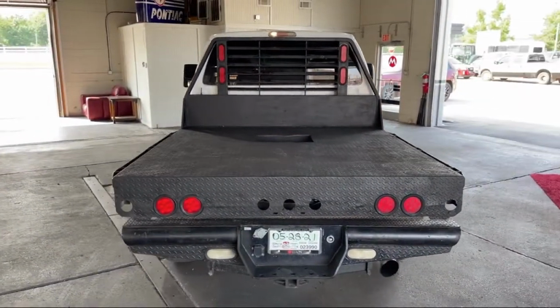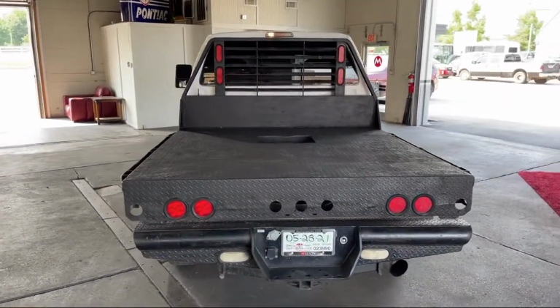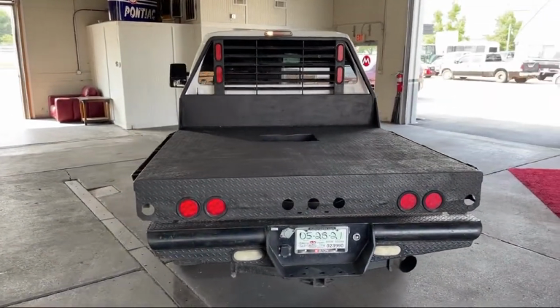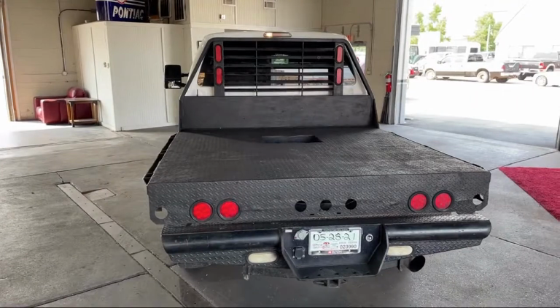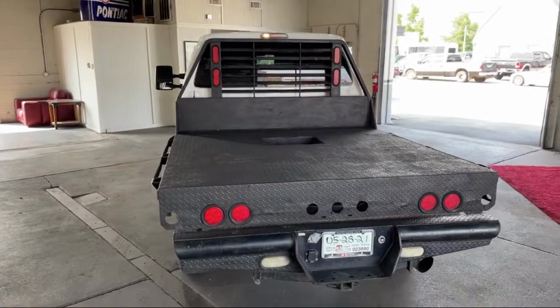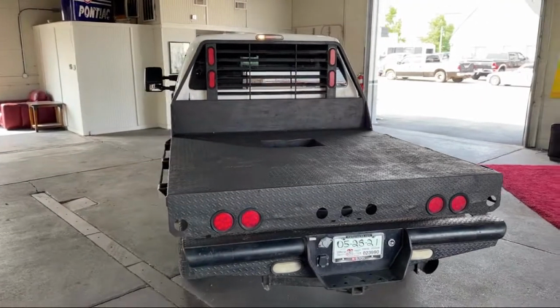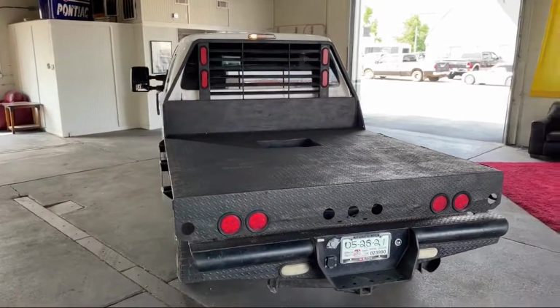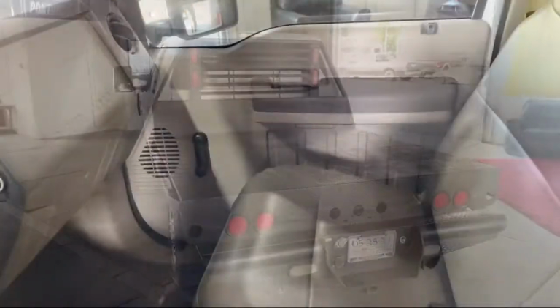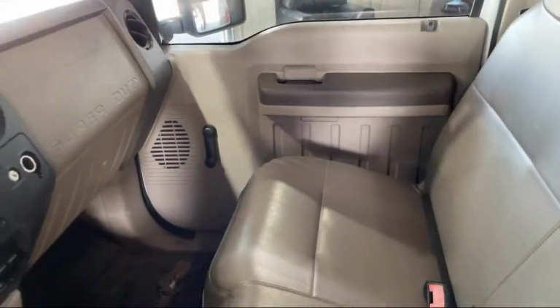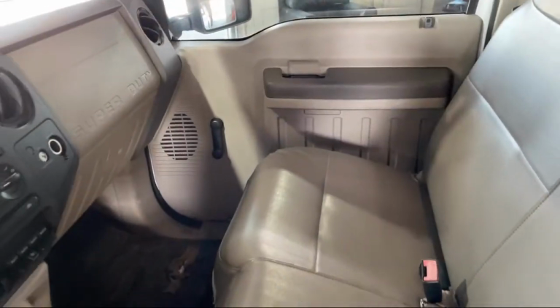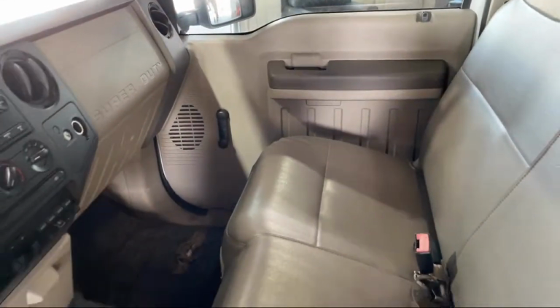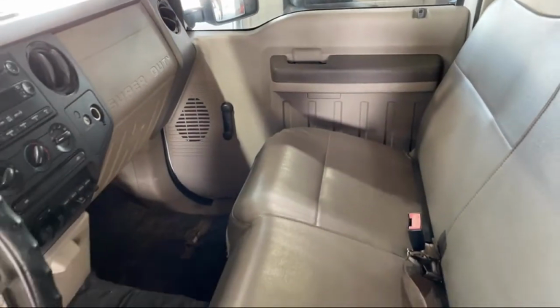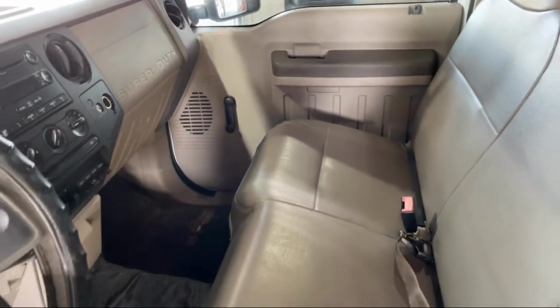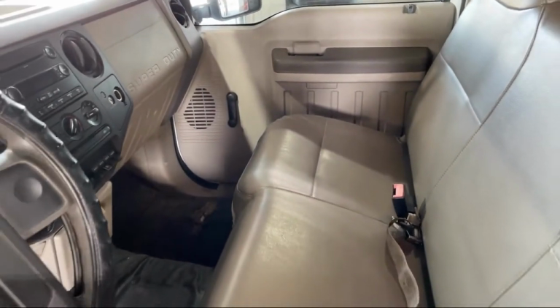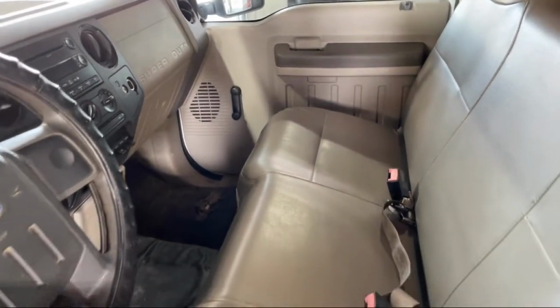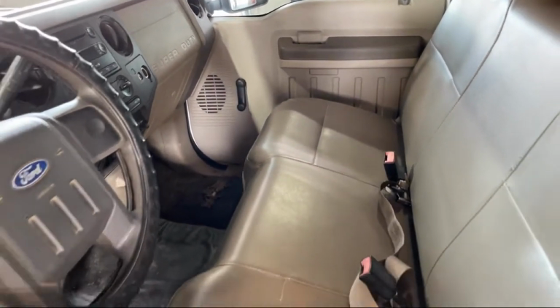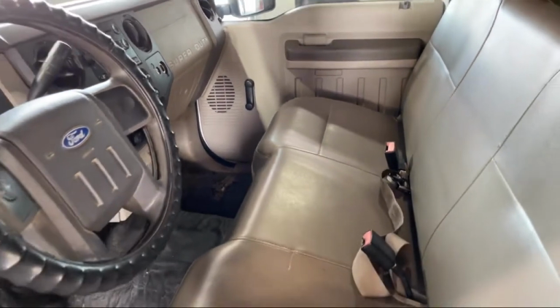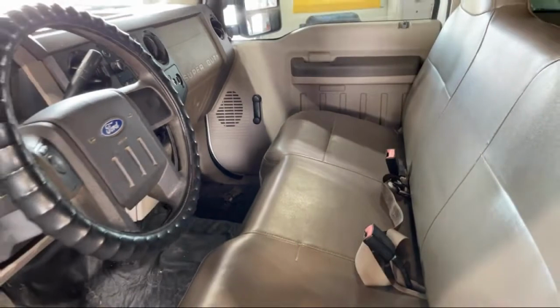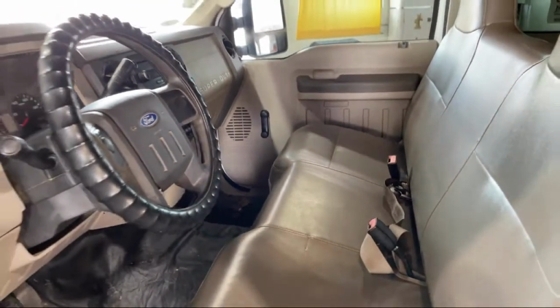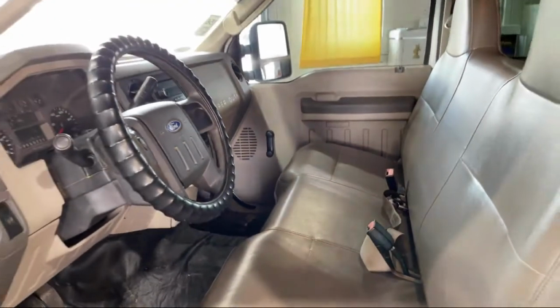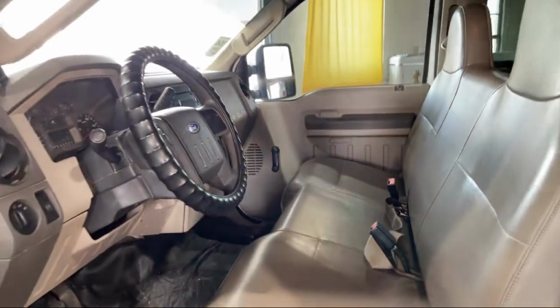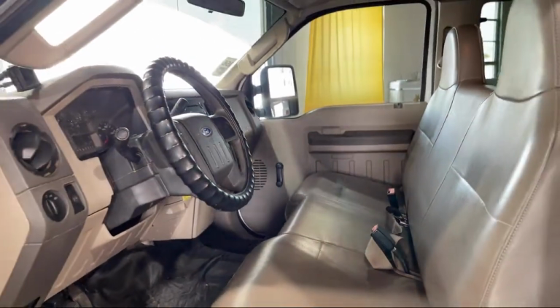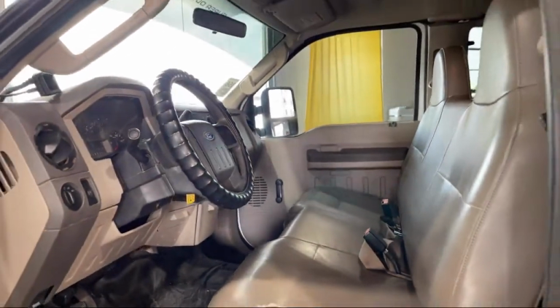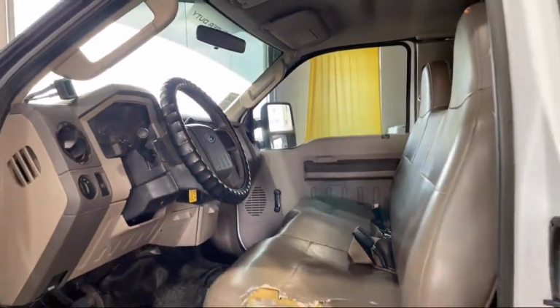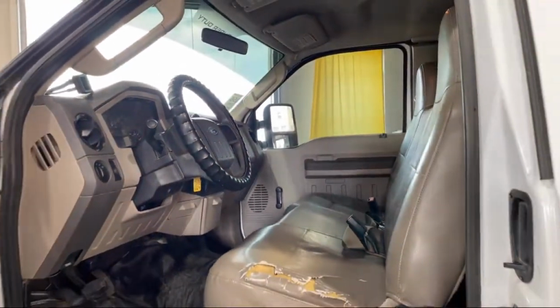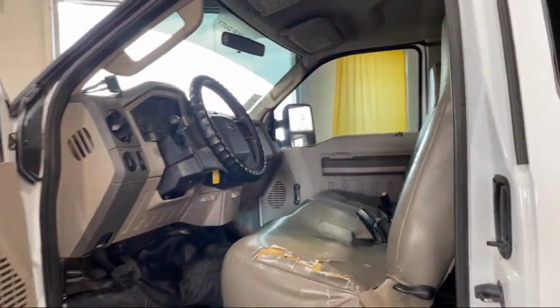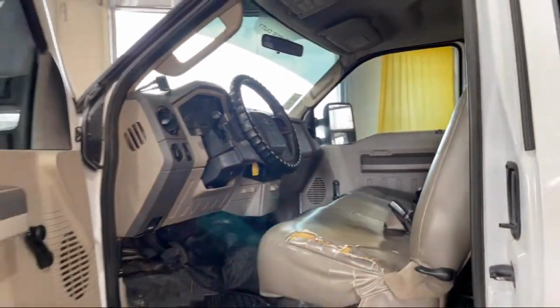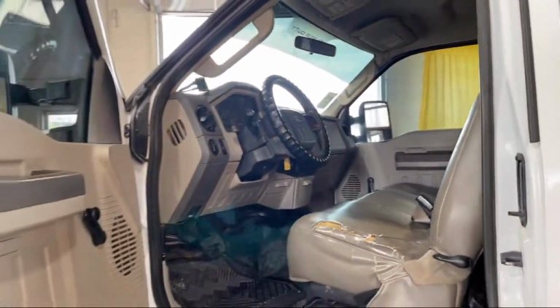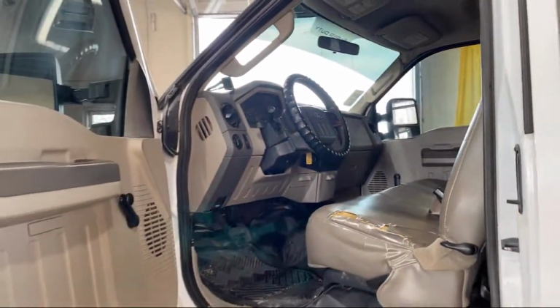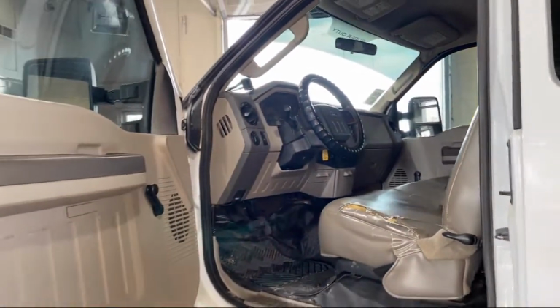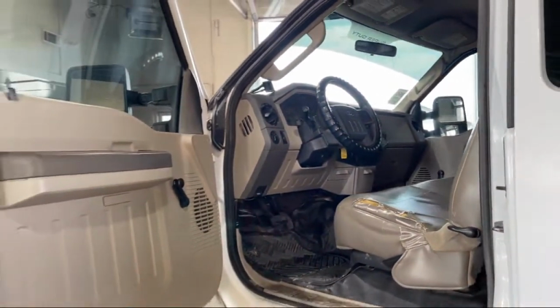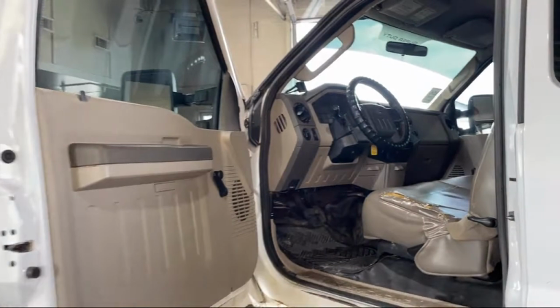For over 75 years, the Melton name has become synonymous with hassle-free car buying. We kind of invented the concept. Our prices are posted, our cars are unlocked, and we offer solo test drives.